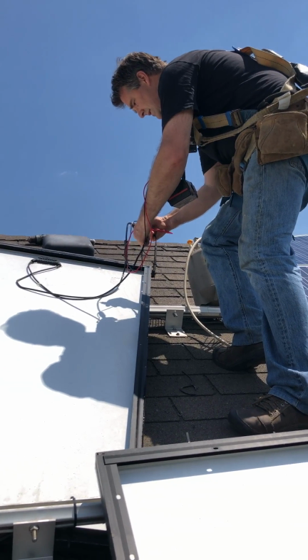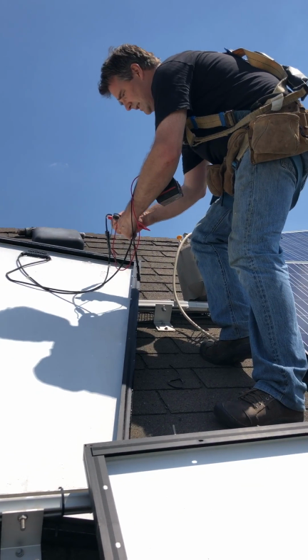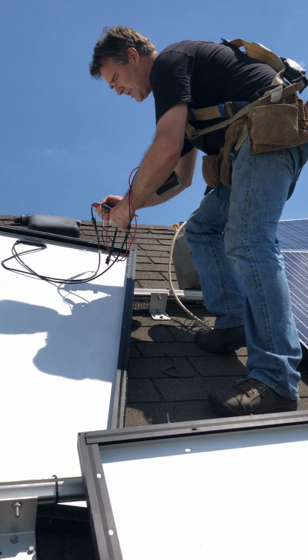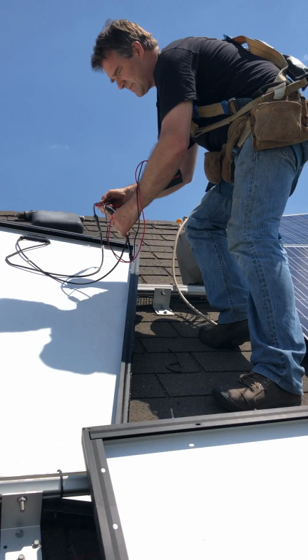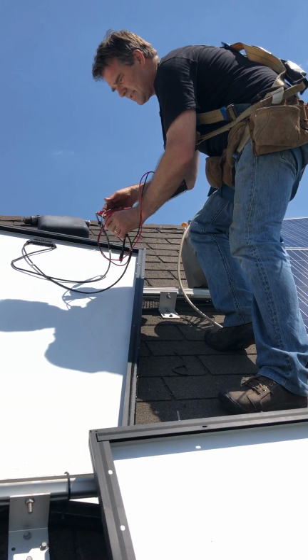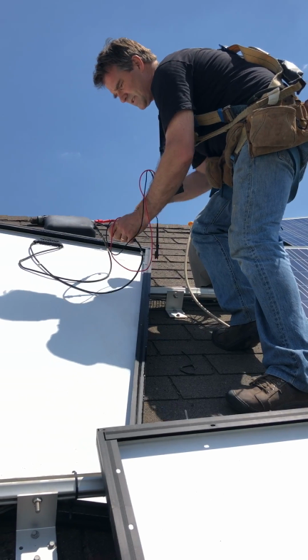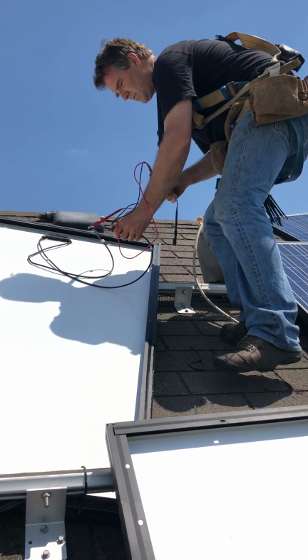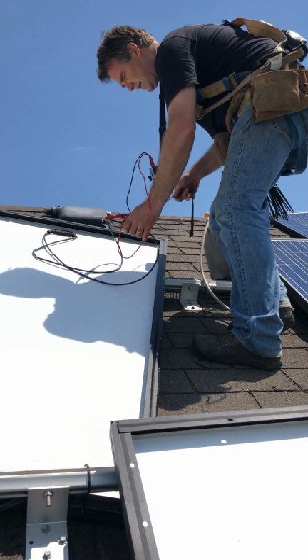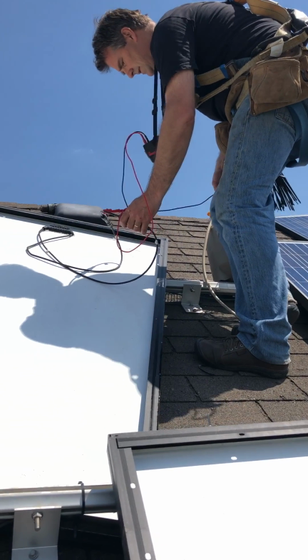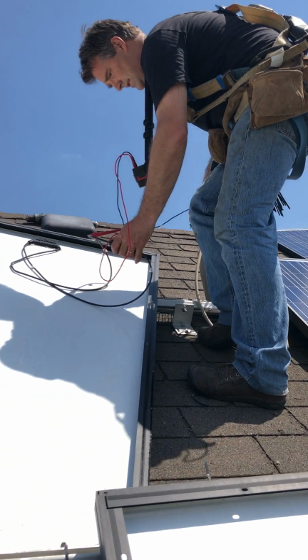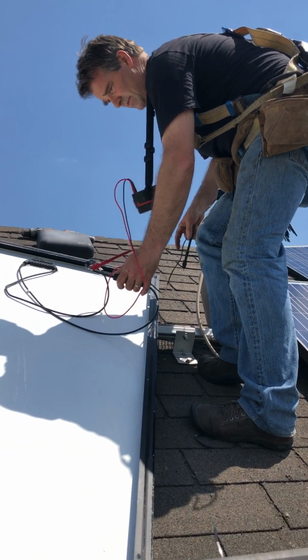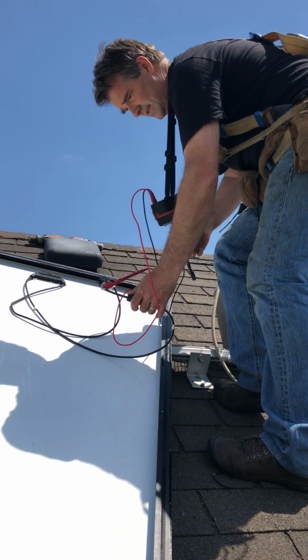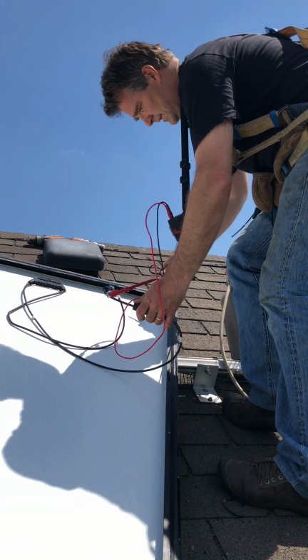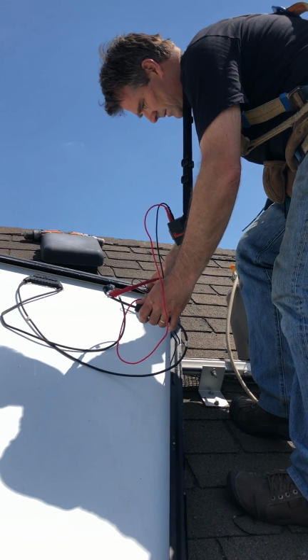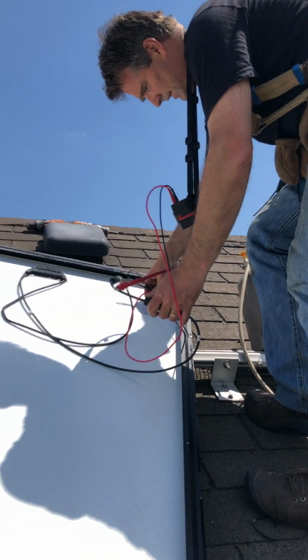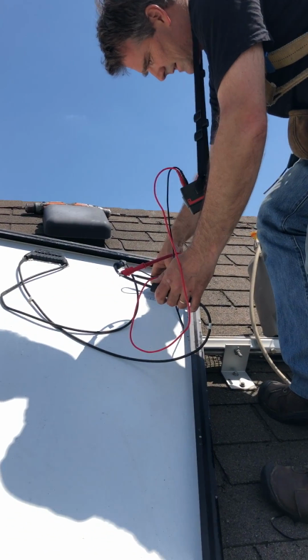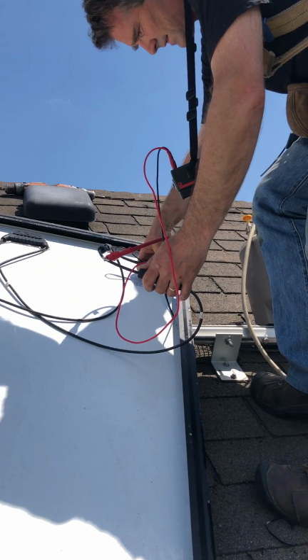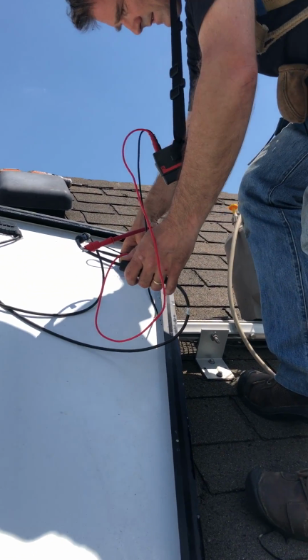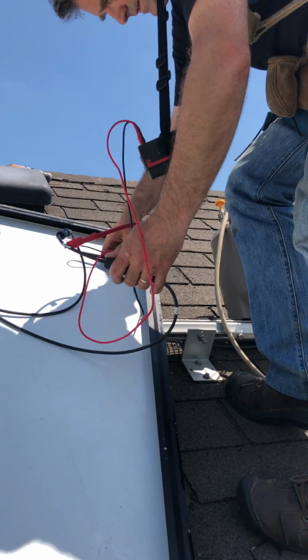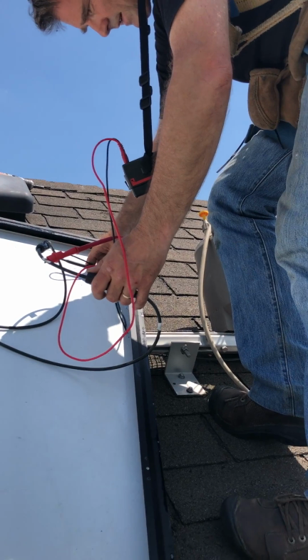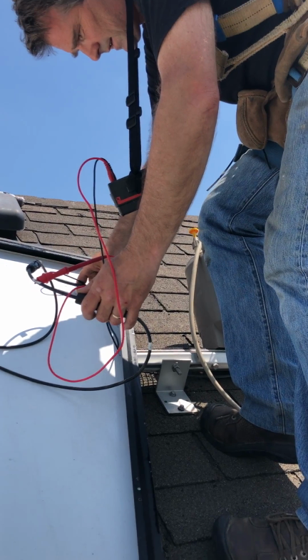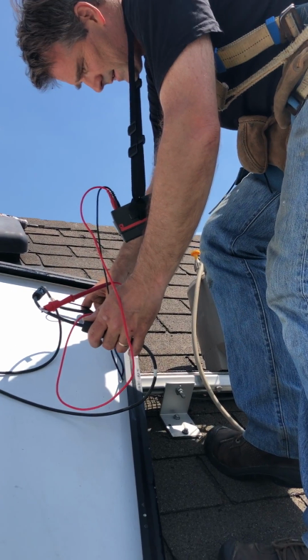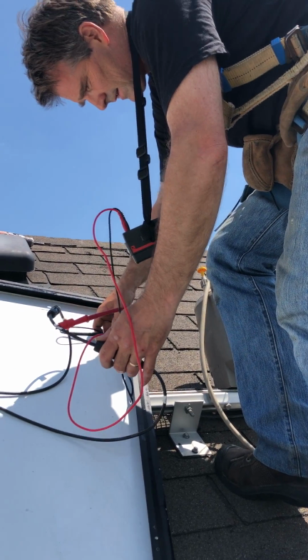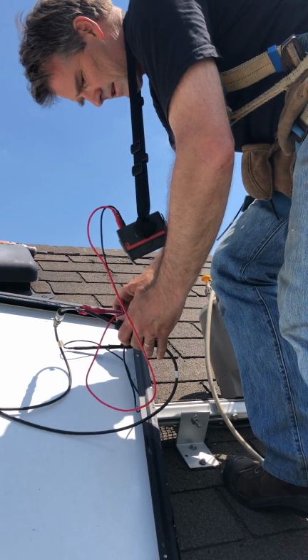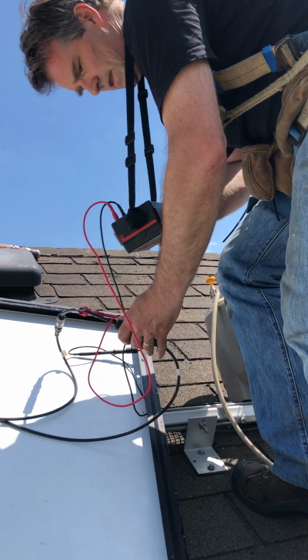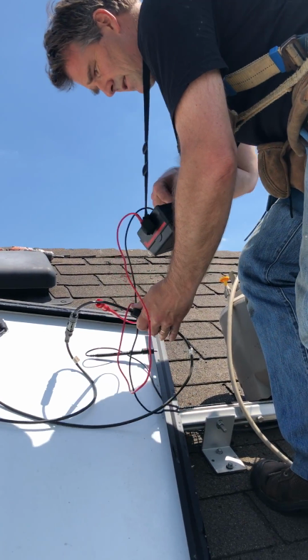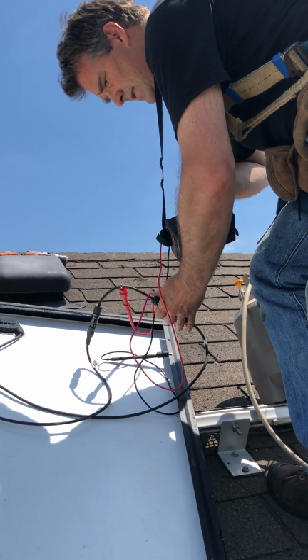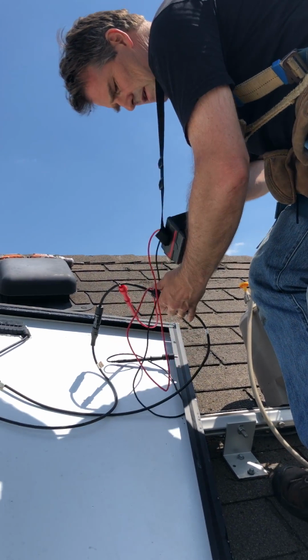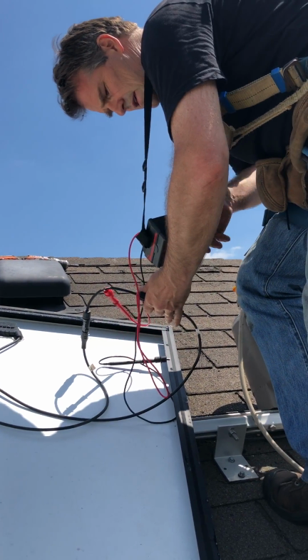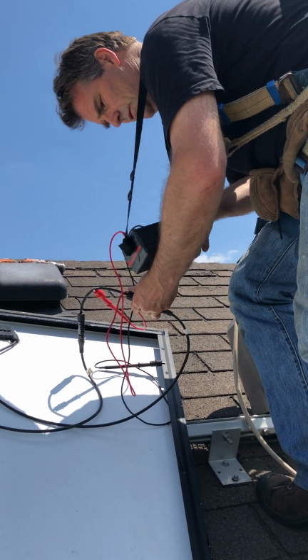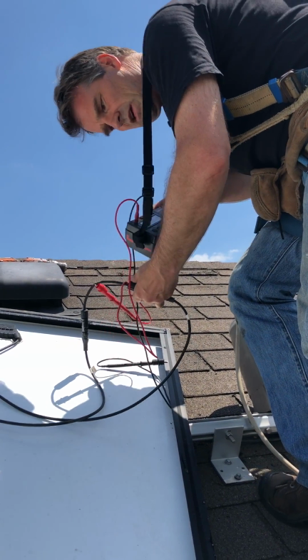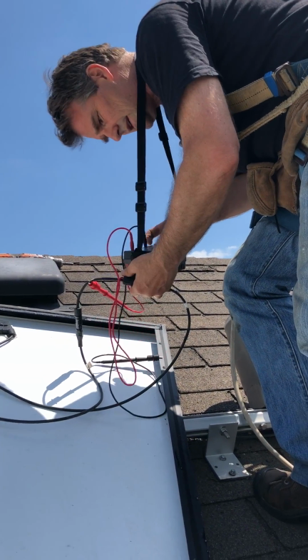We'll clip onto the bare spot — there's a bare spot on the wire there — made a nice good connection, and flip on the mega tester.